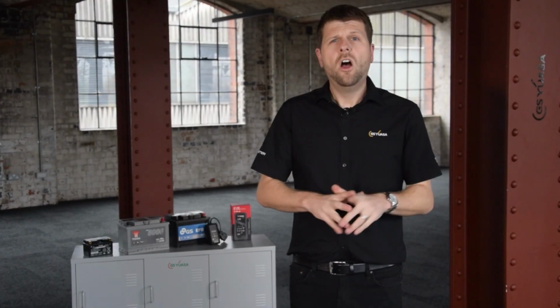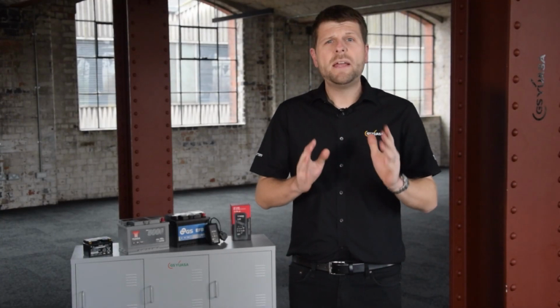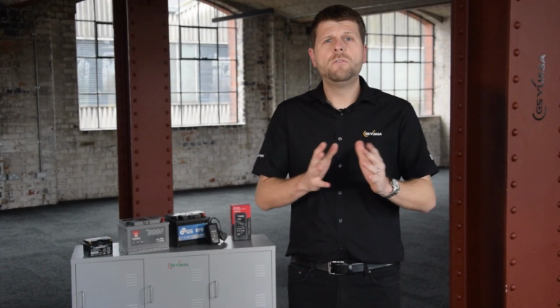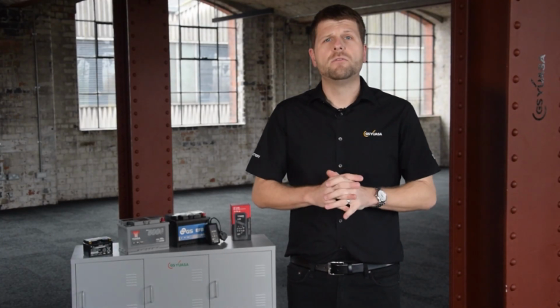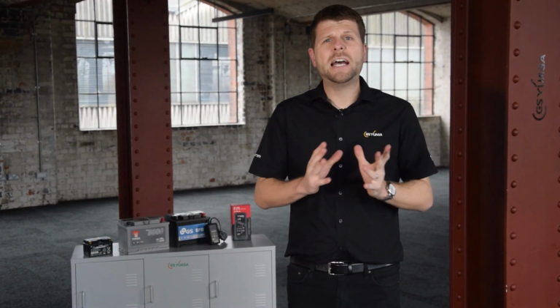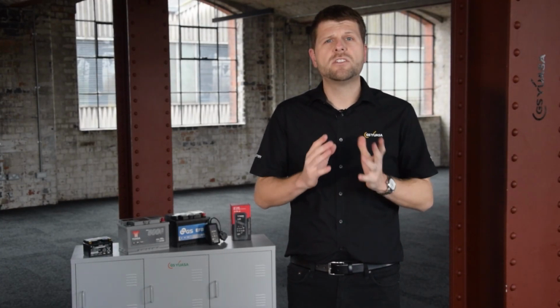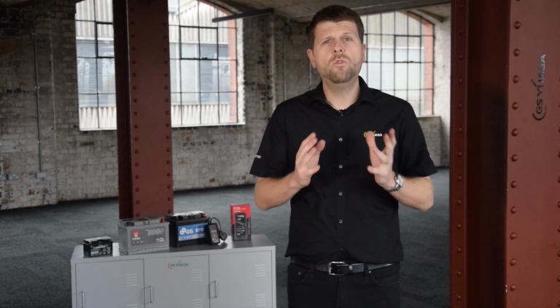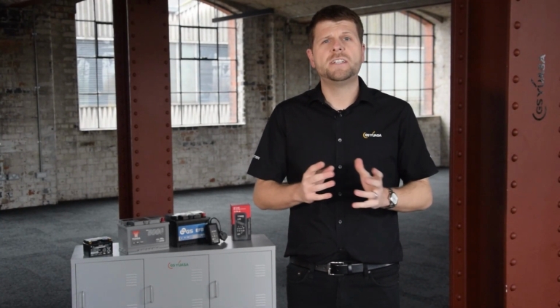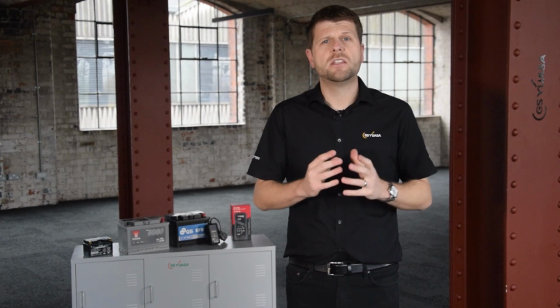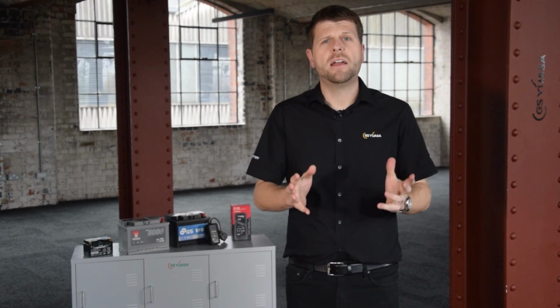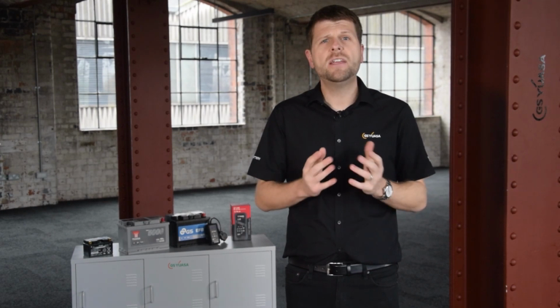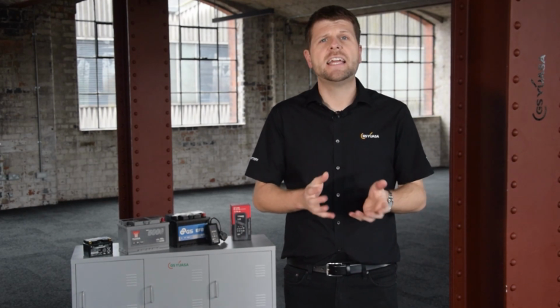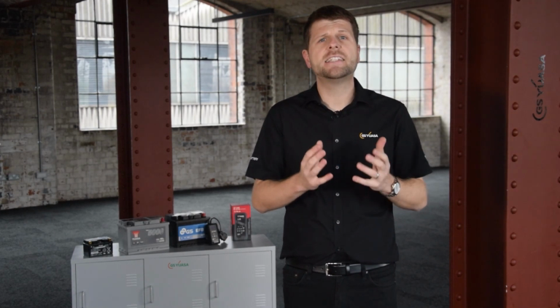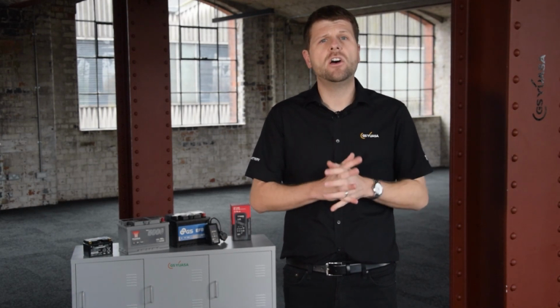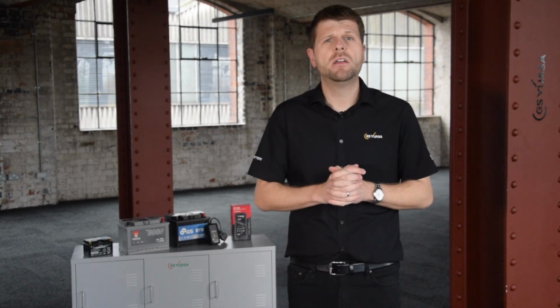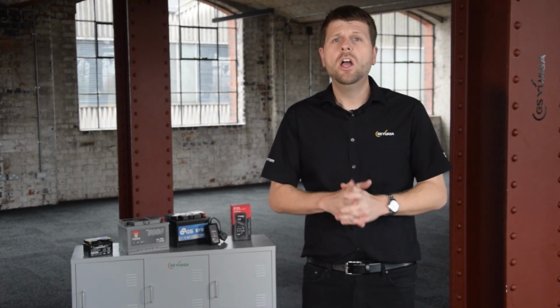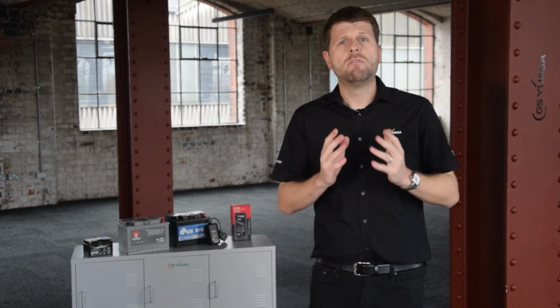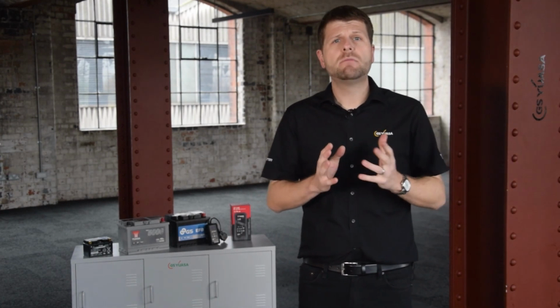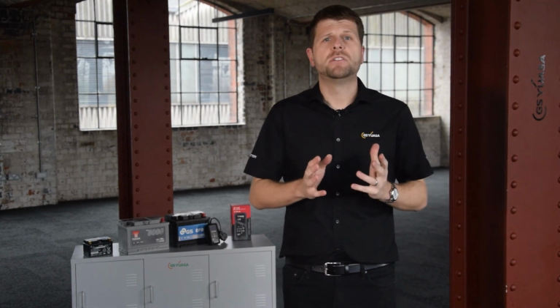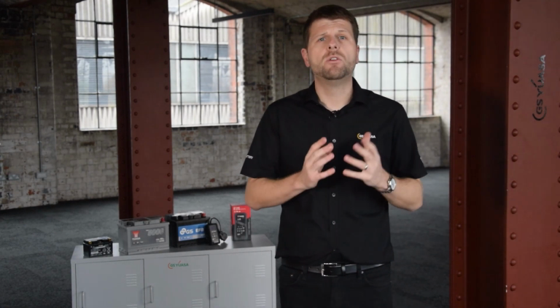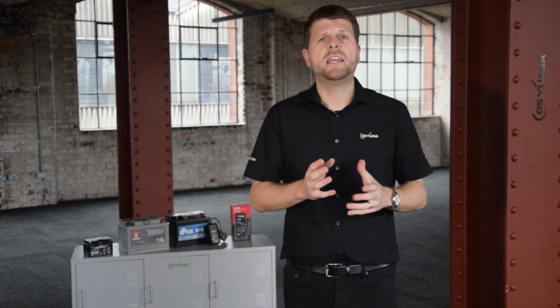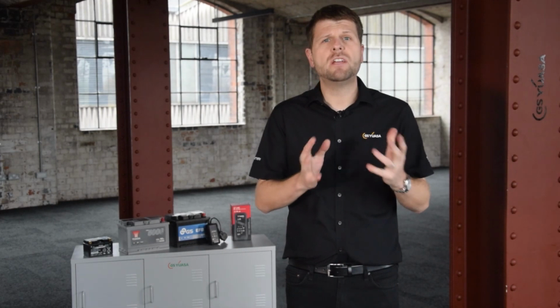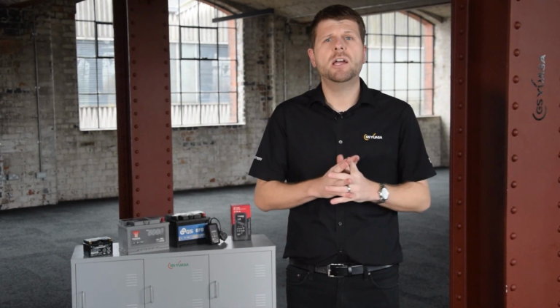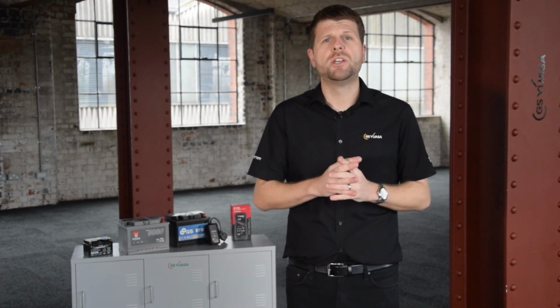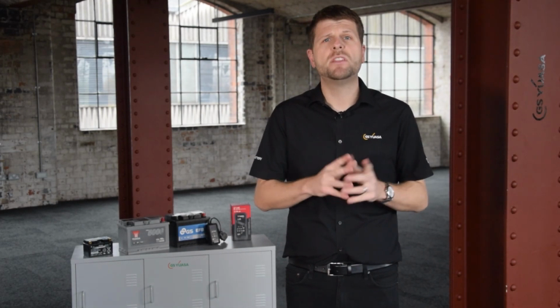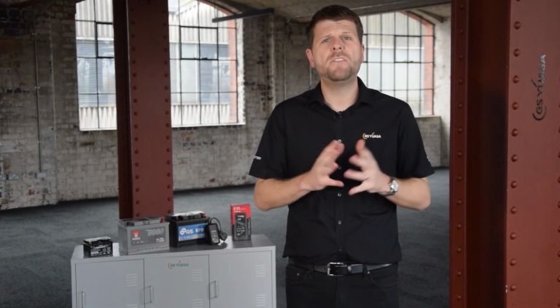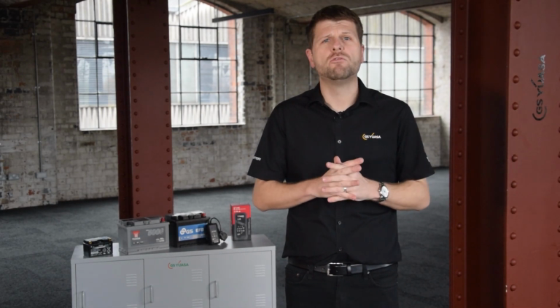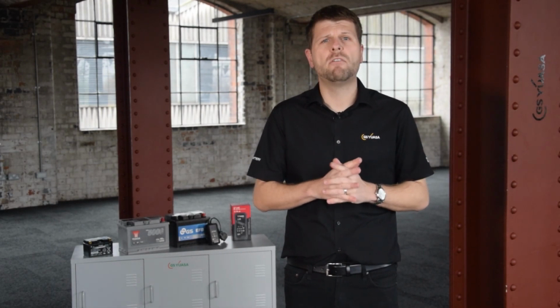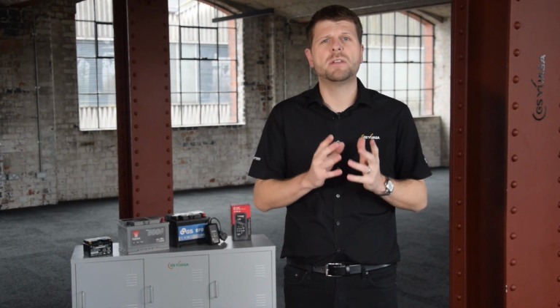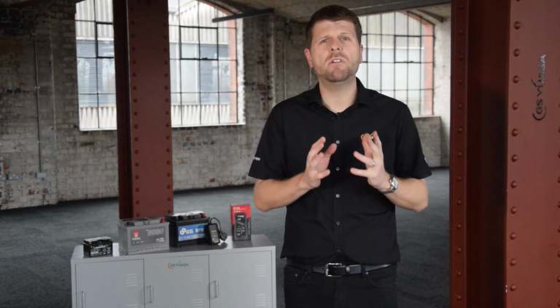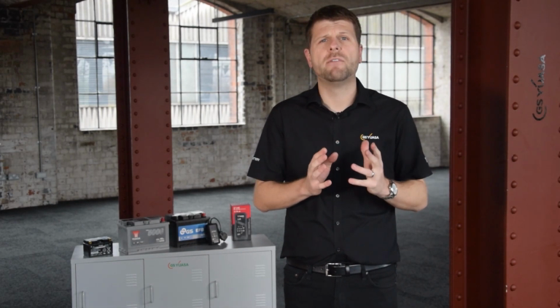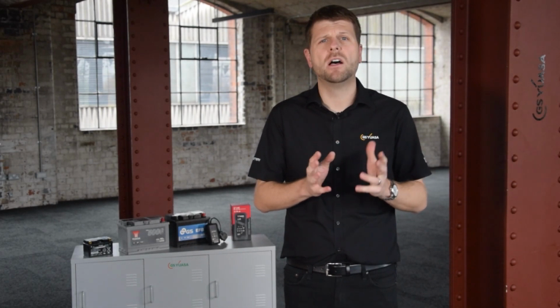On many new vehicles, the battery is not always fitted under the bonnet, and locating it can take time. The replacement process can also be extremely time-consuming, with some vehicles requiring up to an hour and a half of work.